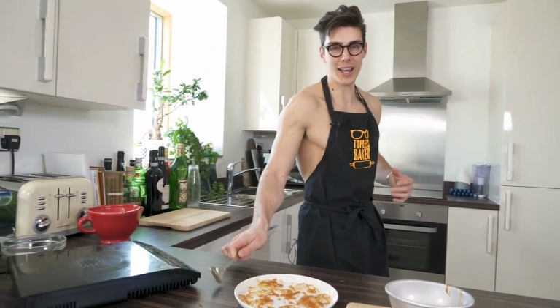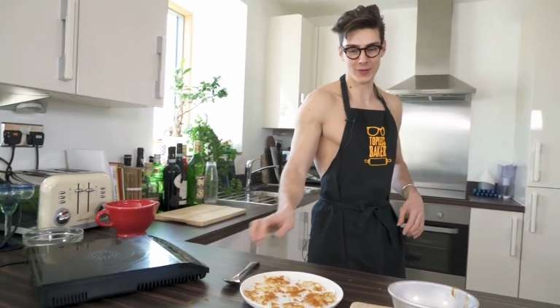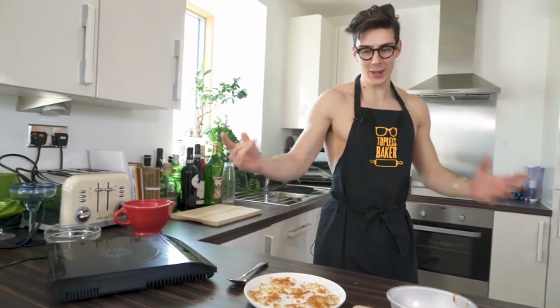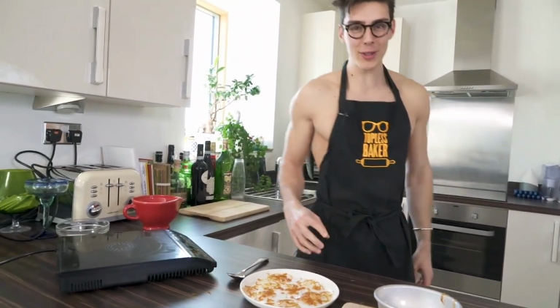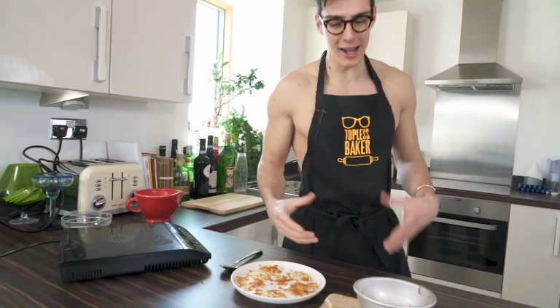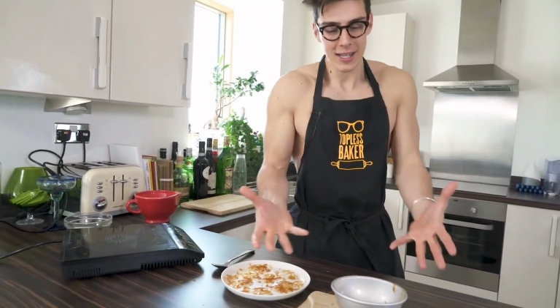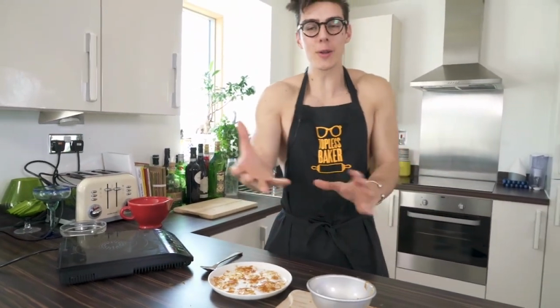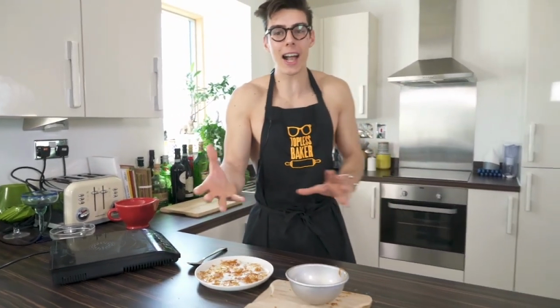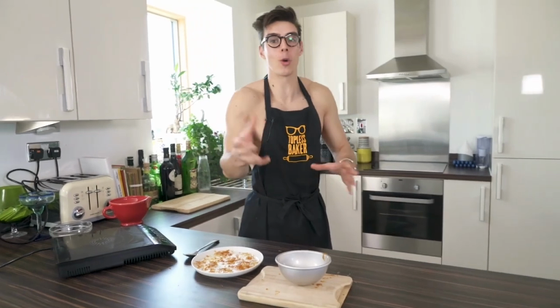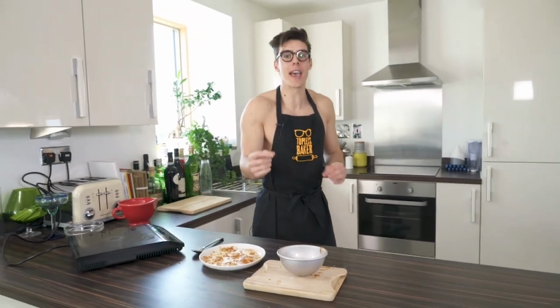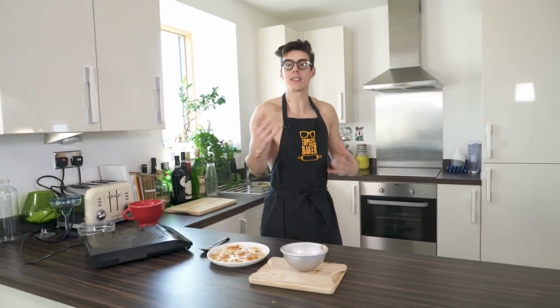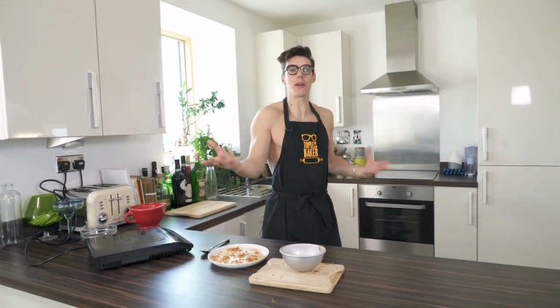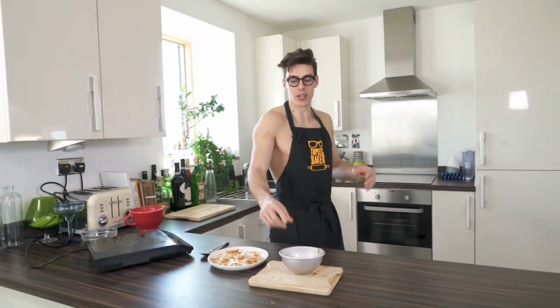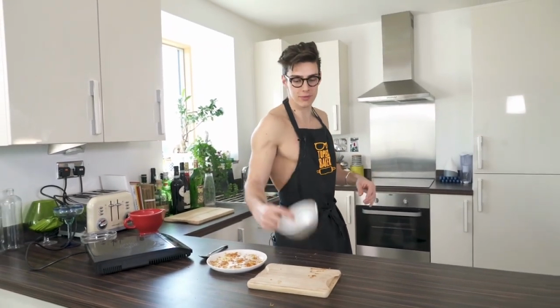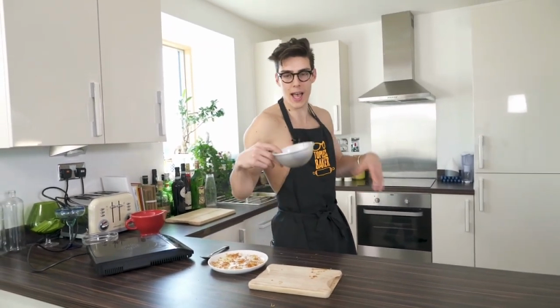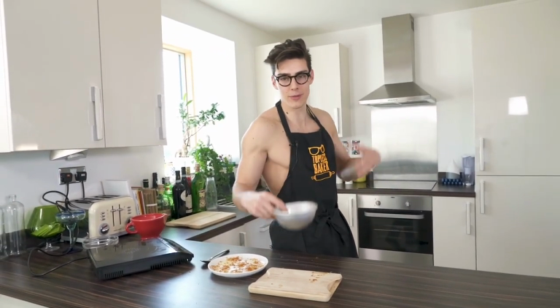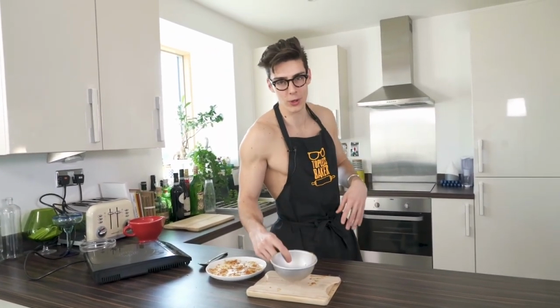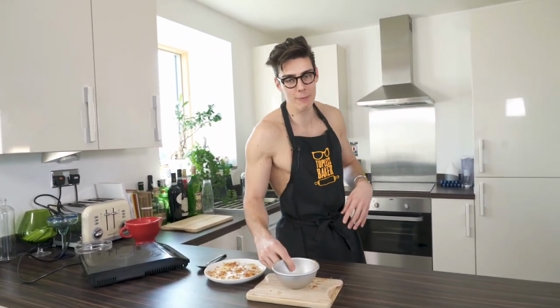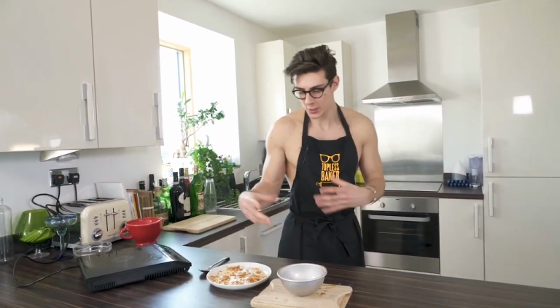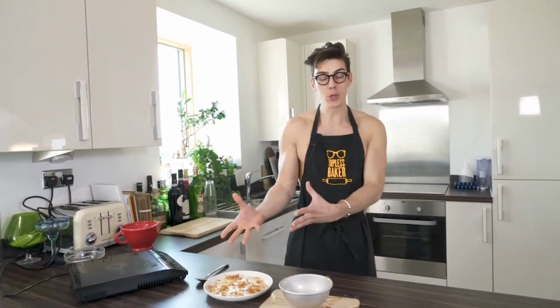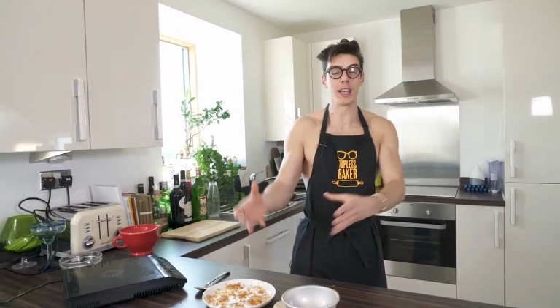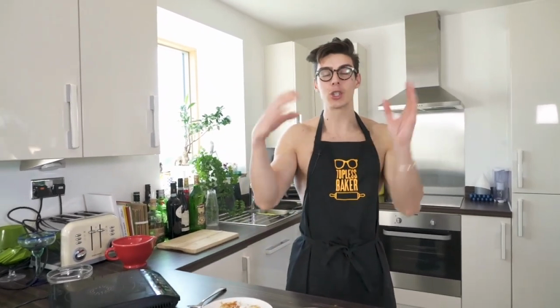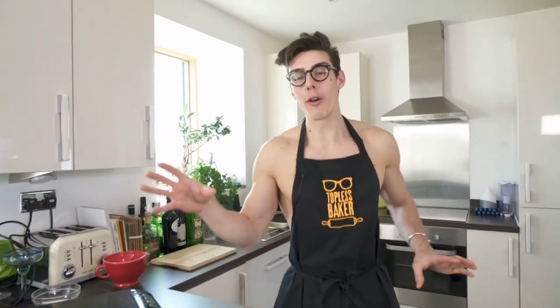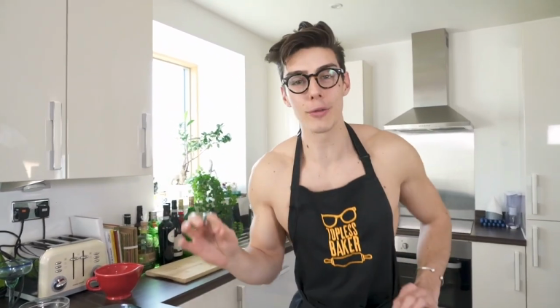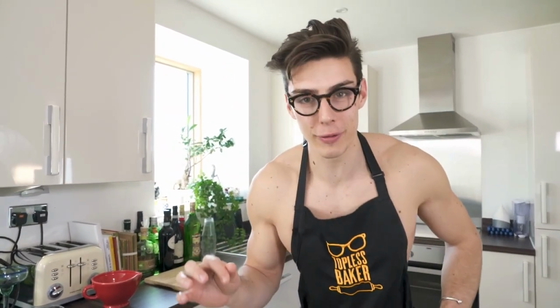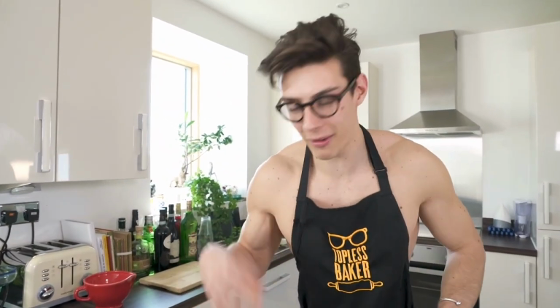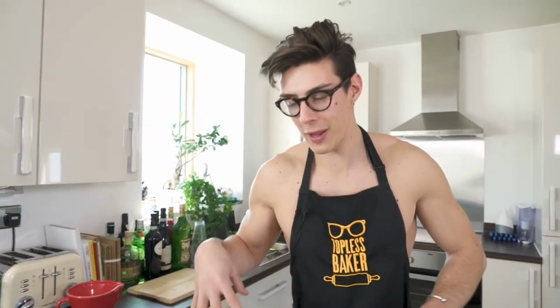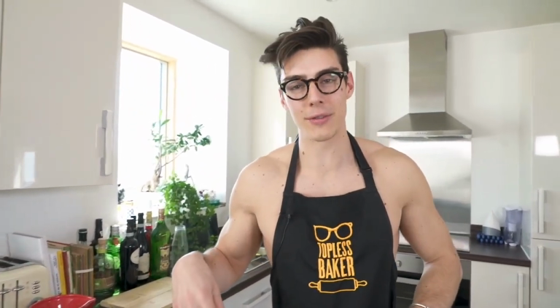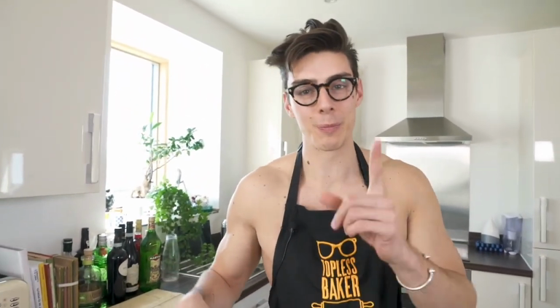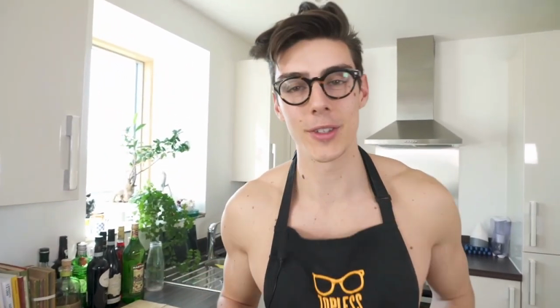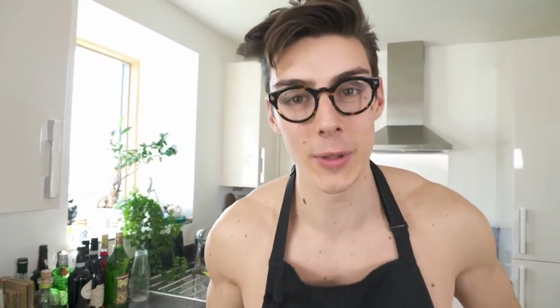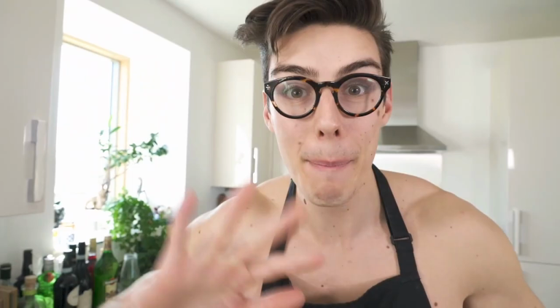That was the hack, guys! All it takes is a little bit of sugar and a pan with some vegetable oil in it. I hope you enjoyed it — show it off to your friends and family. A very impressive hack — I'll see you next week, bye!